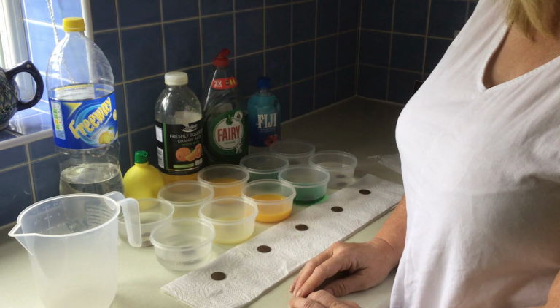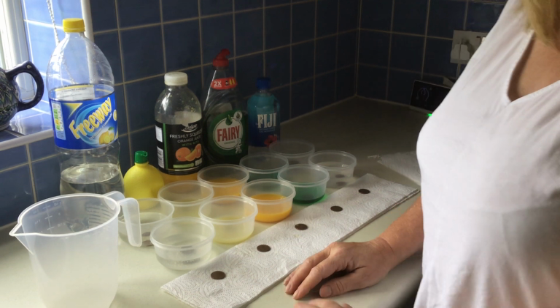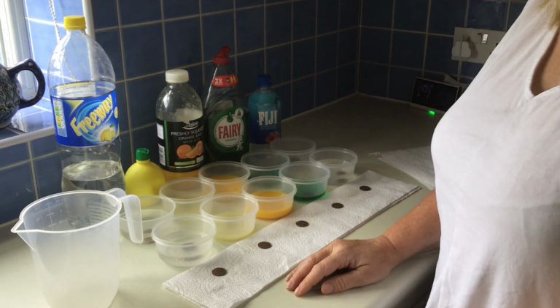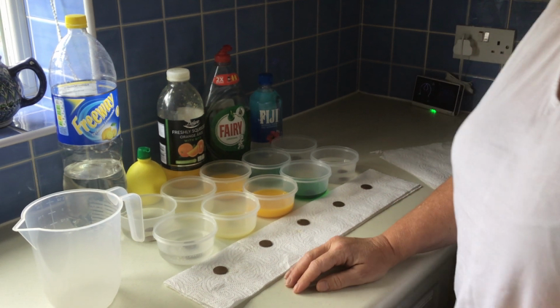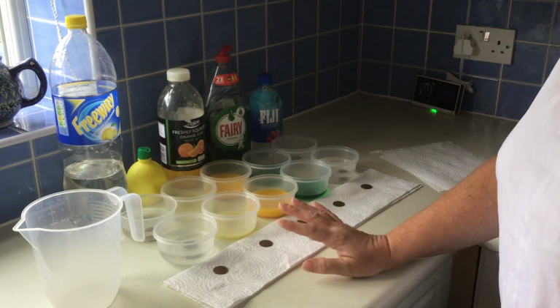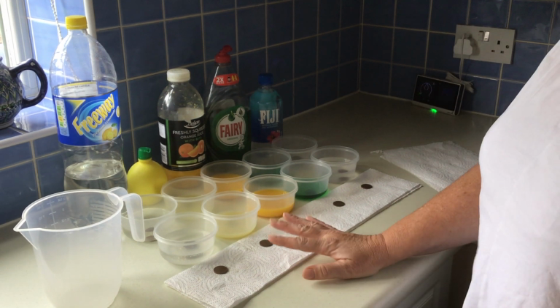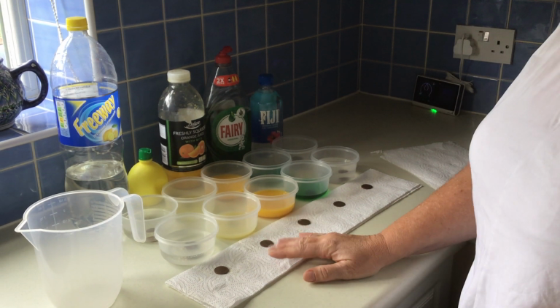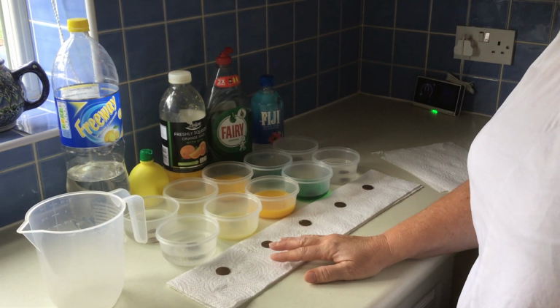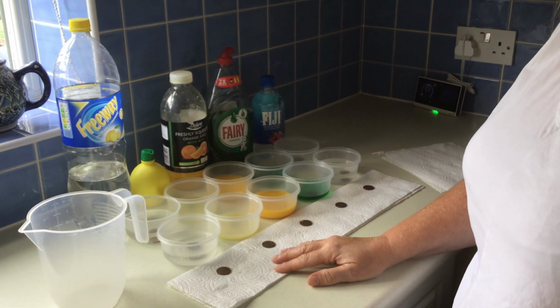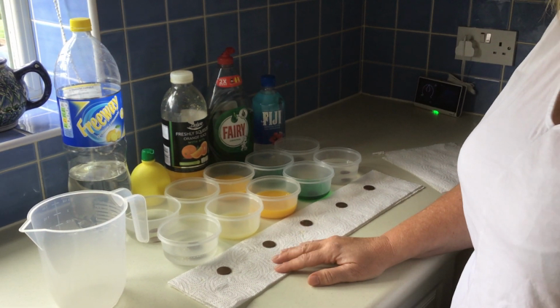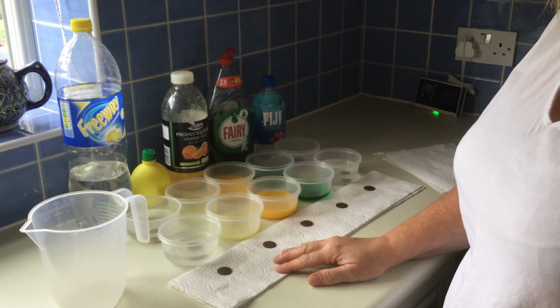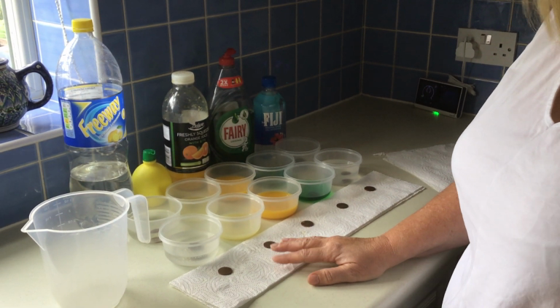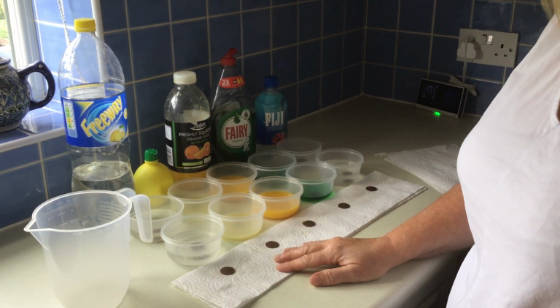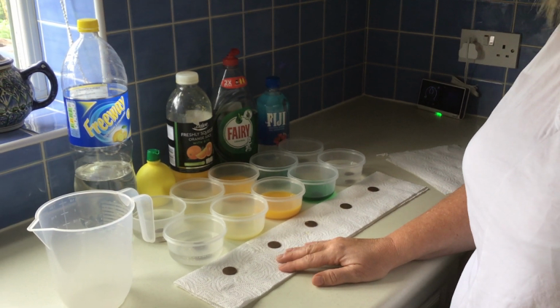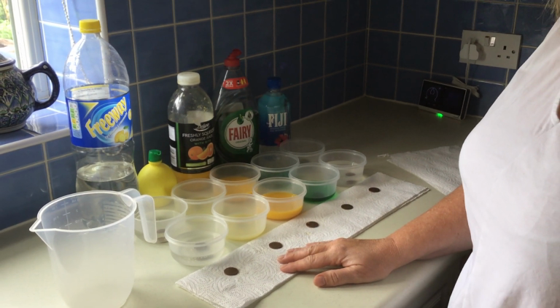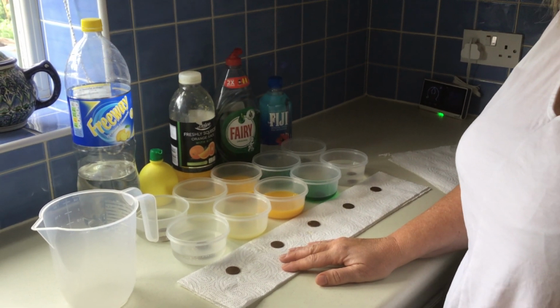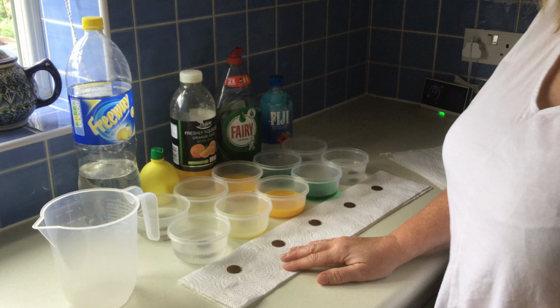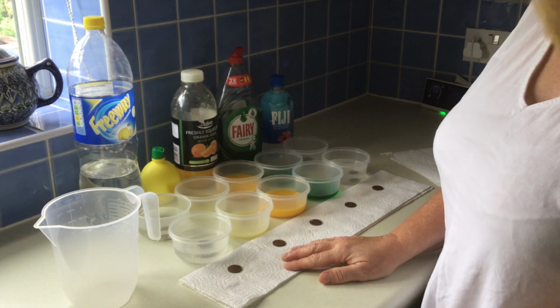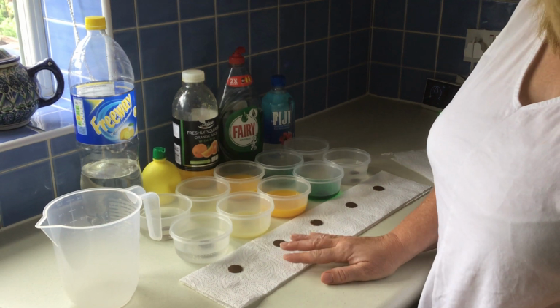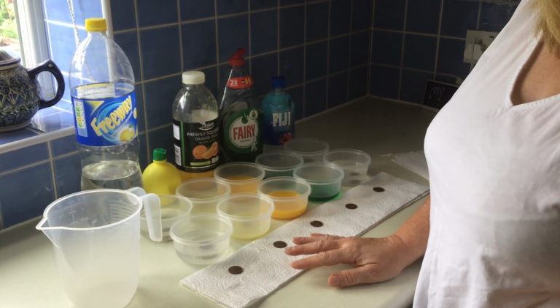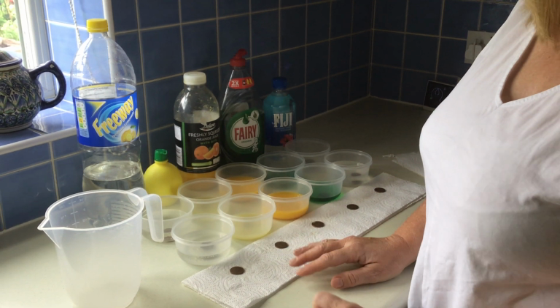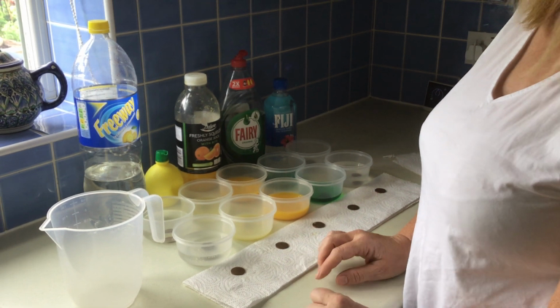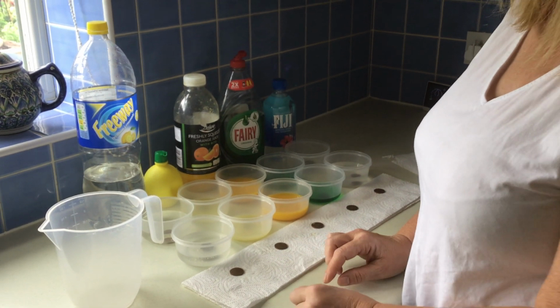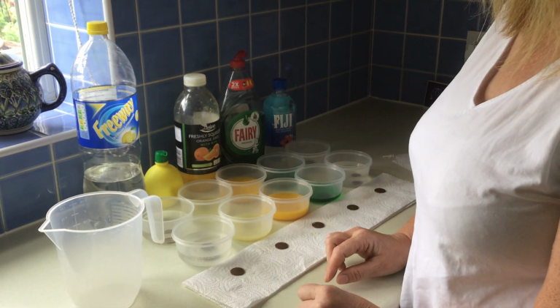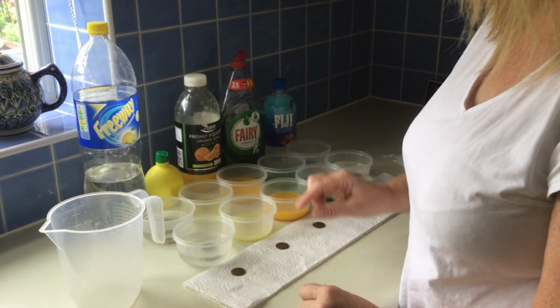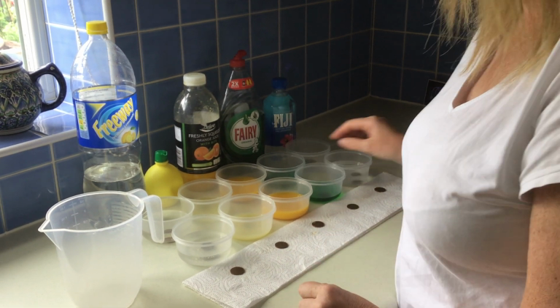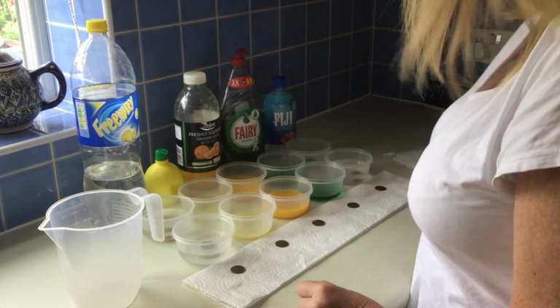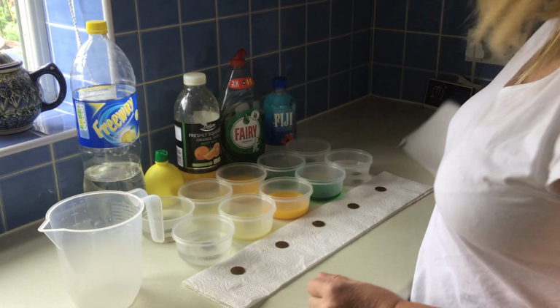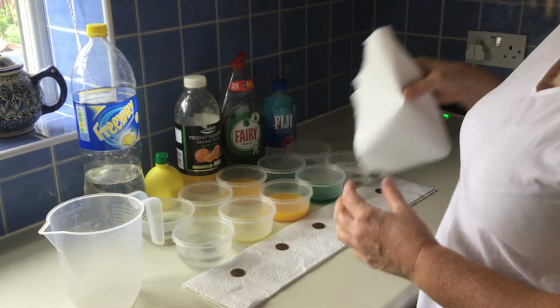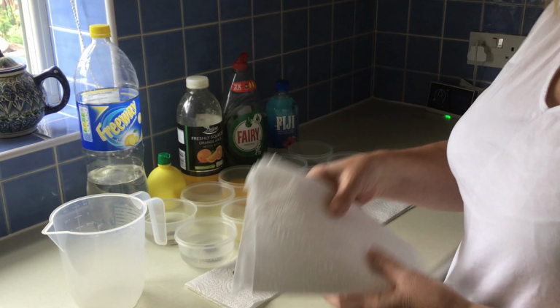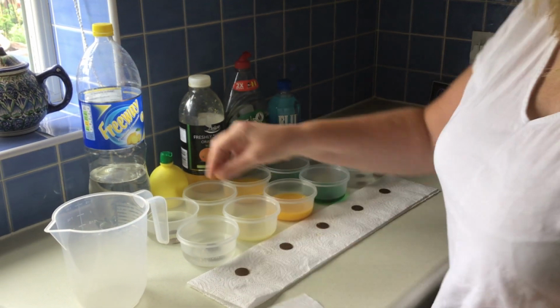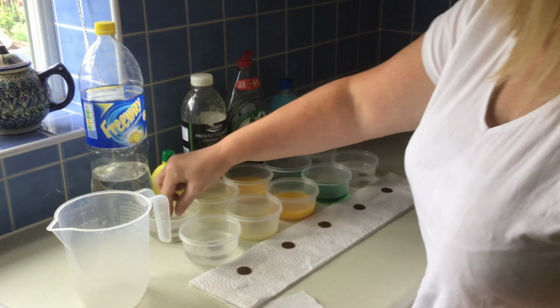I was going to try cola but I hadn't got any — that's another good one to use. Then we leave them for about an hour and then we're going to have a look and see what they look like.